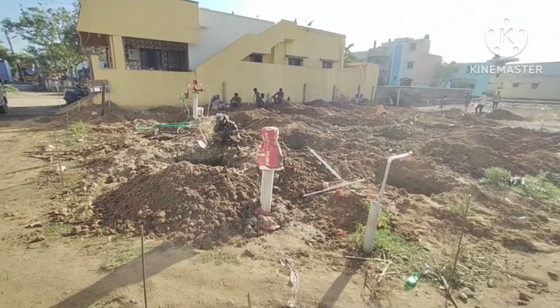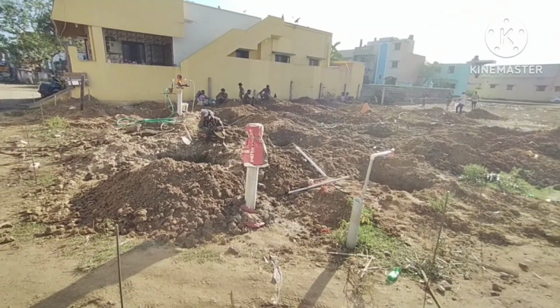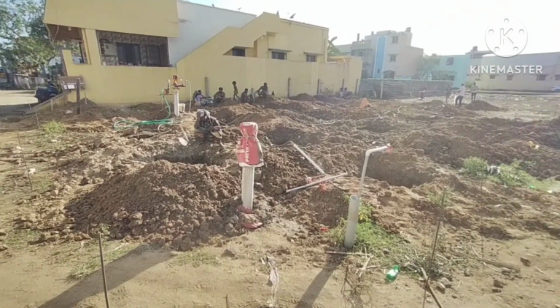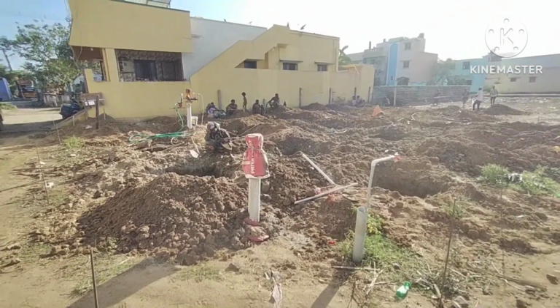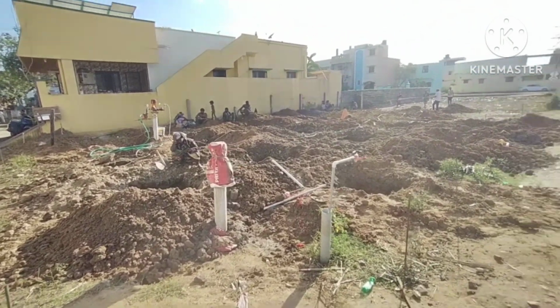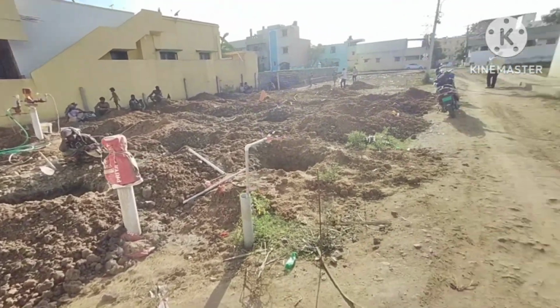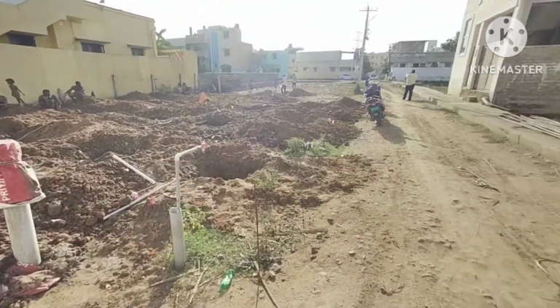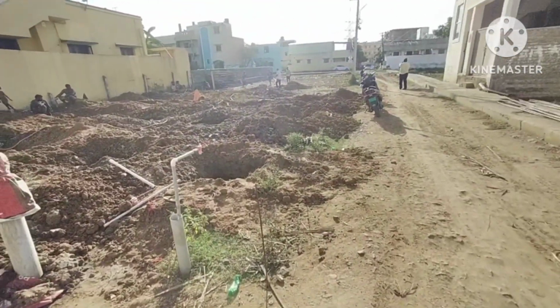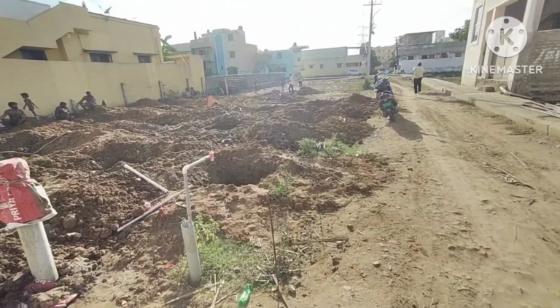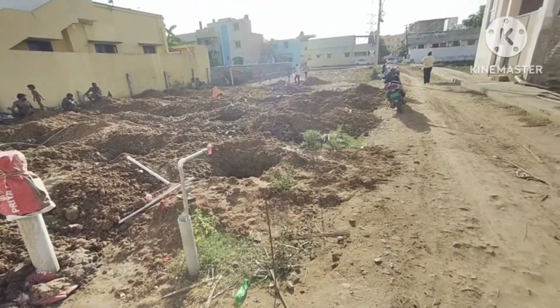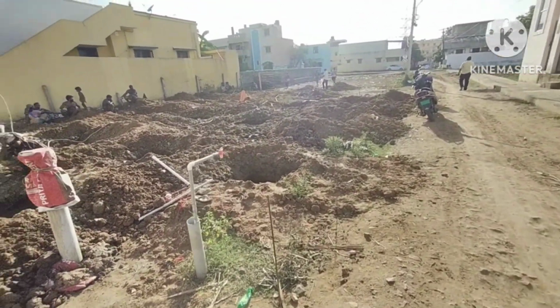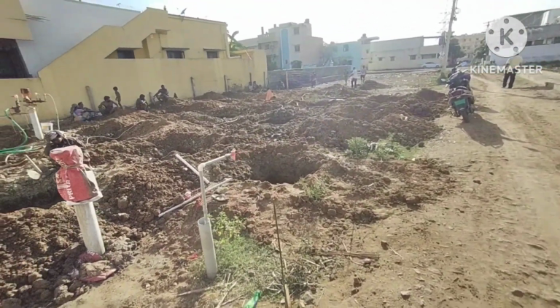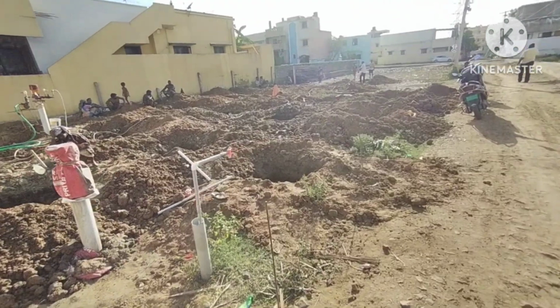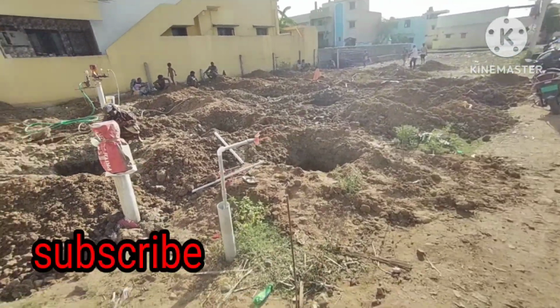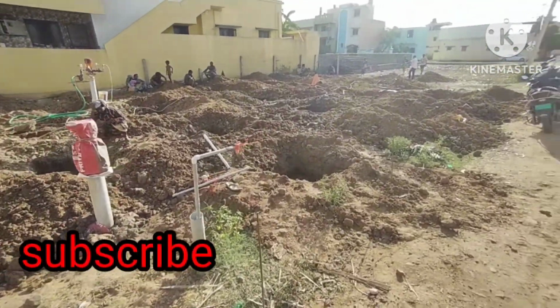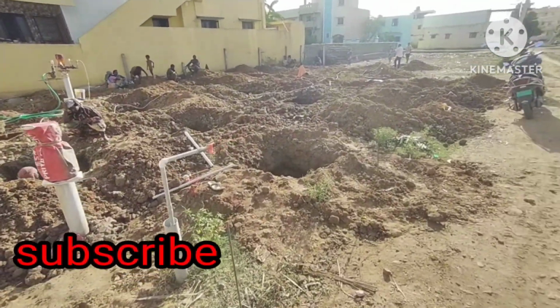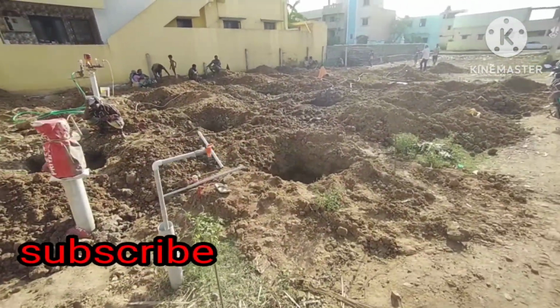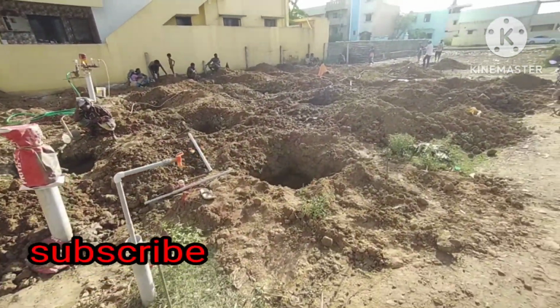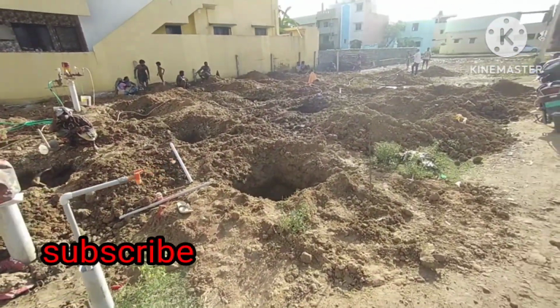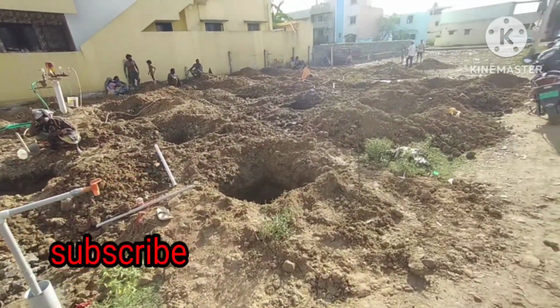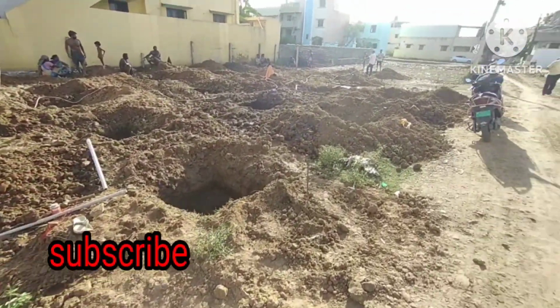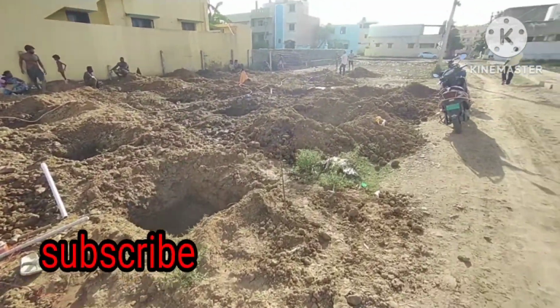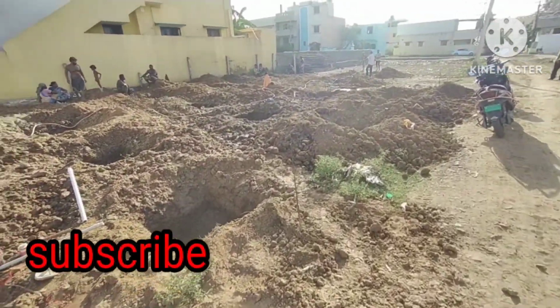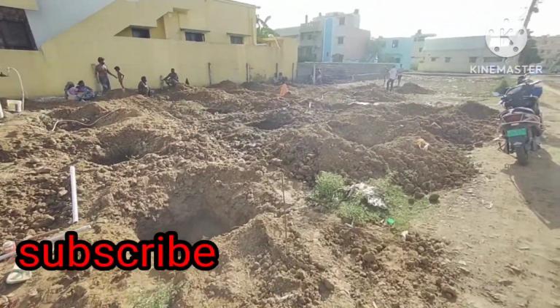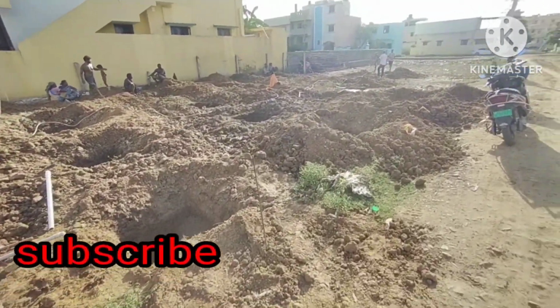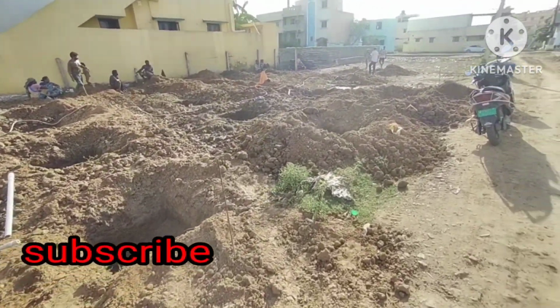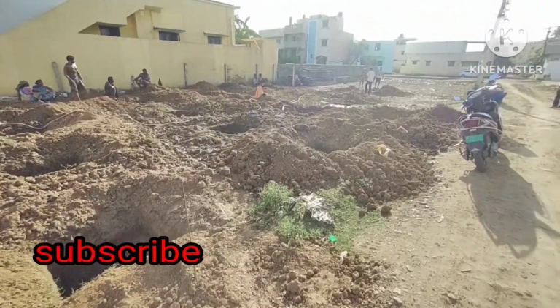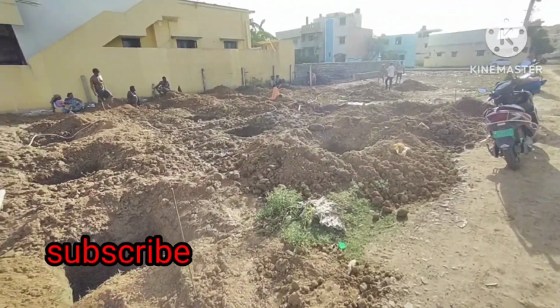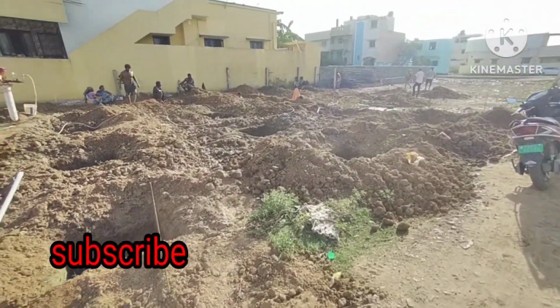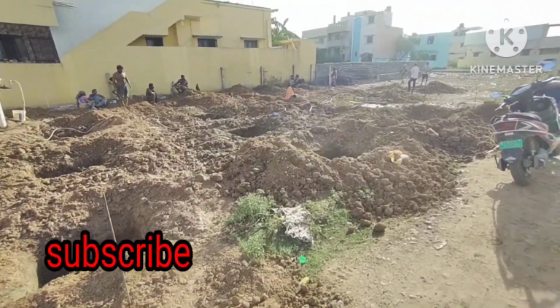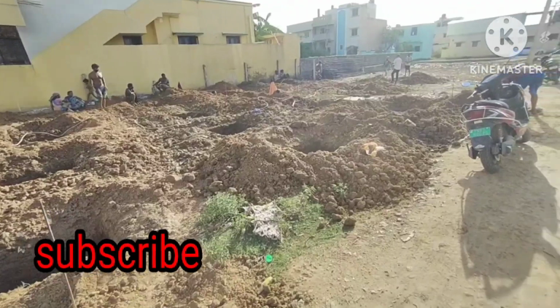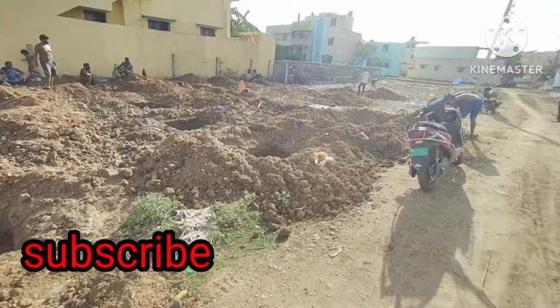In 600 square feet, we have 45 lakhs. In 800 square feet, we have car parking included and it is semi-first floor.